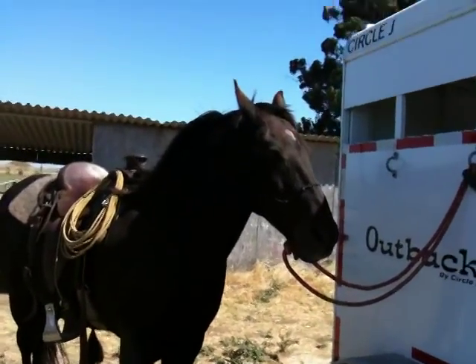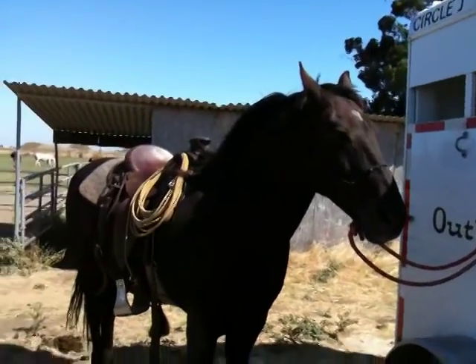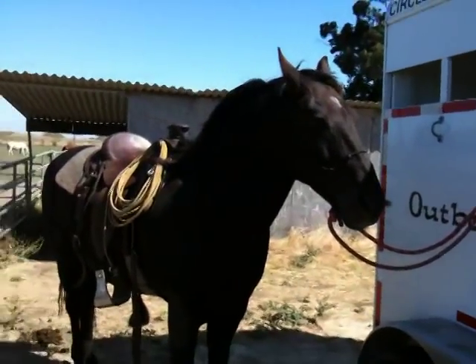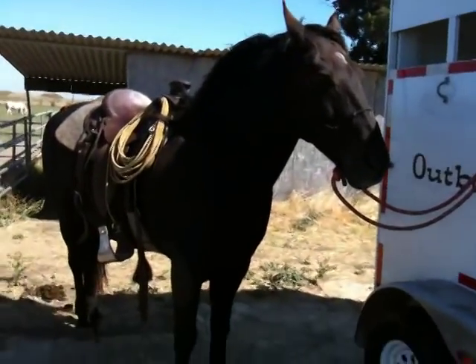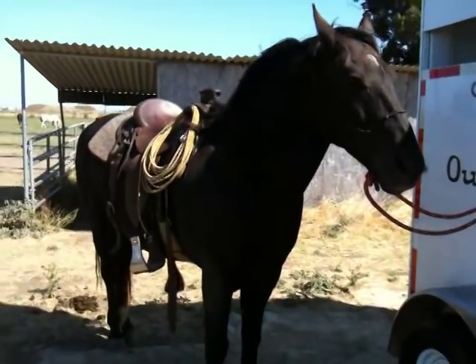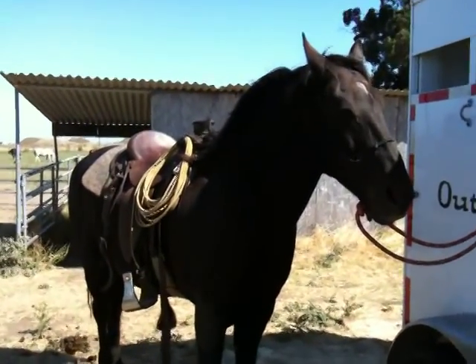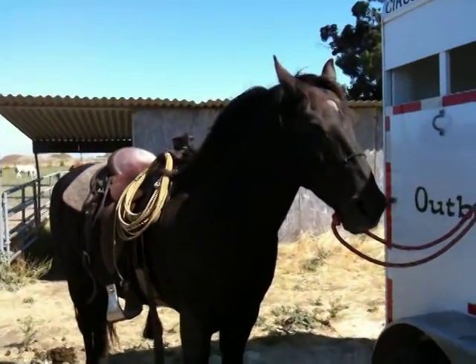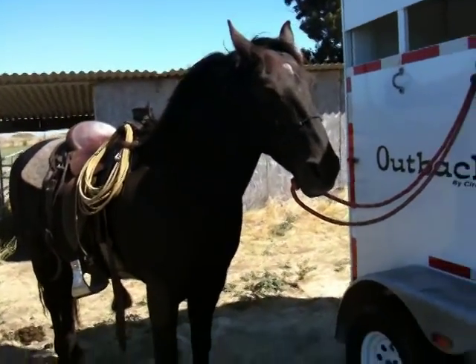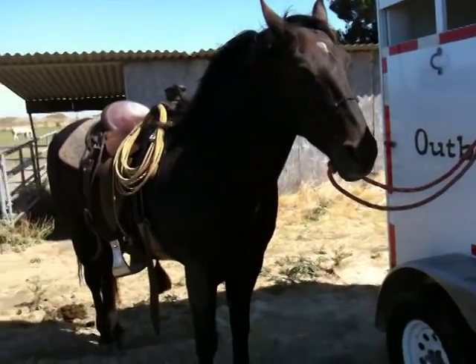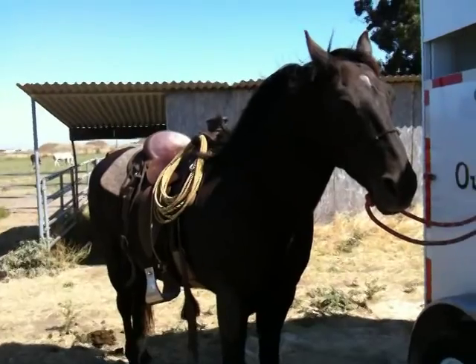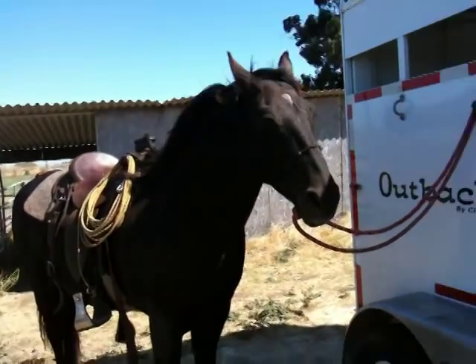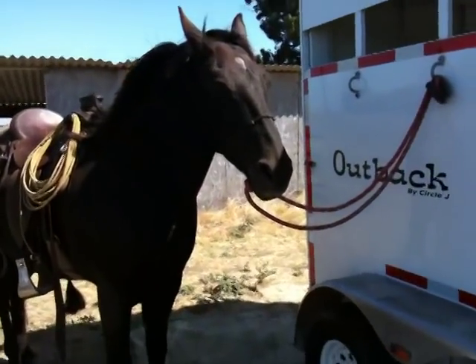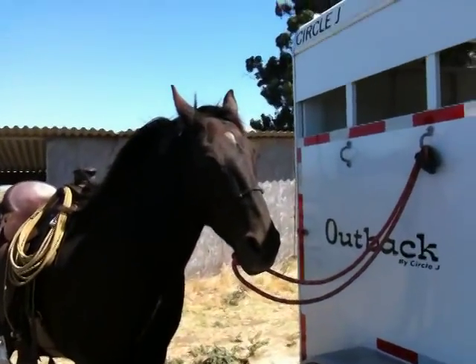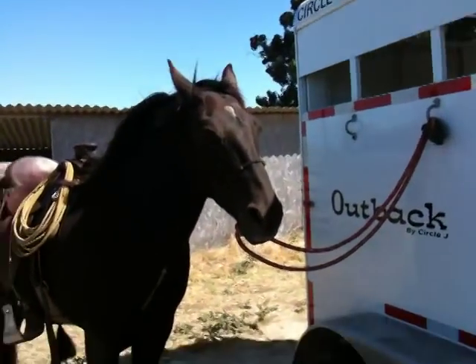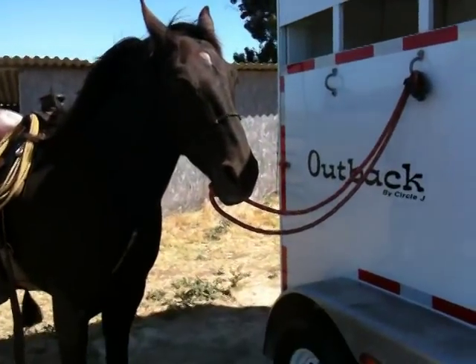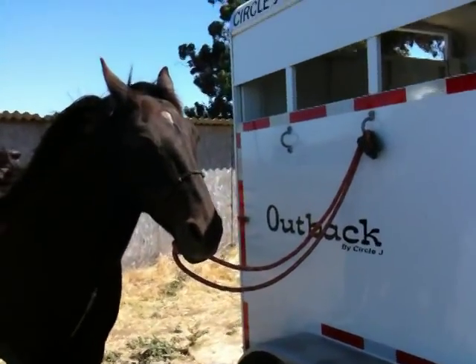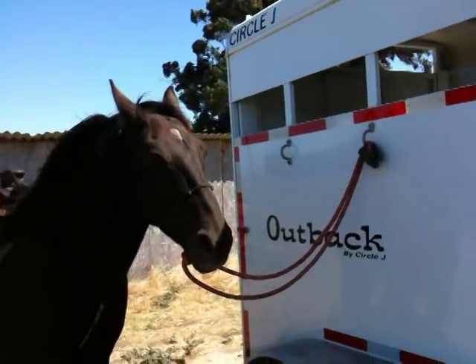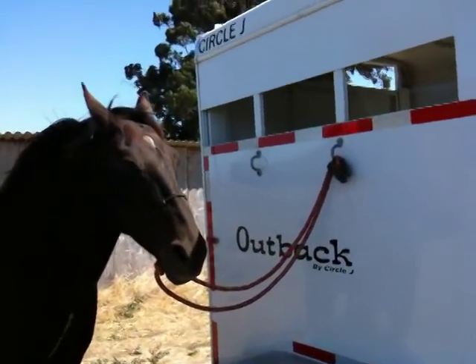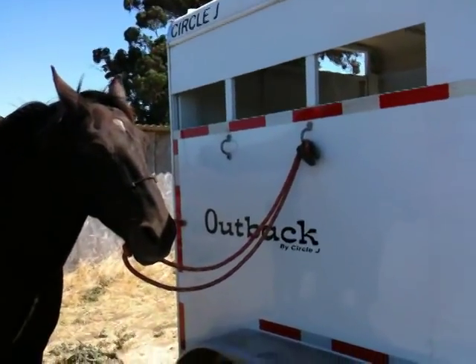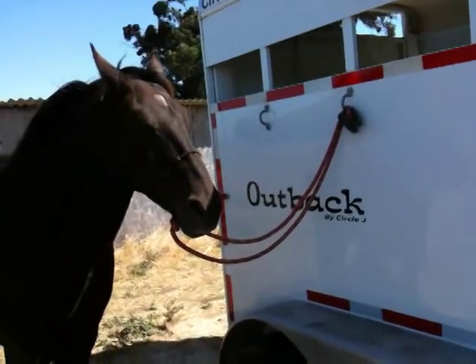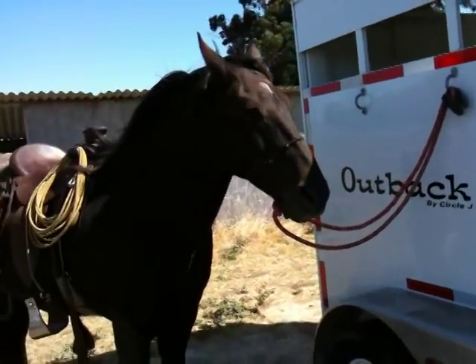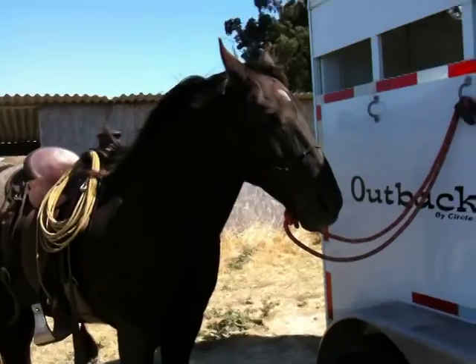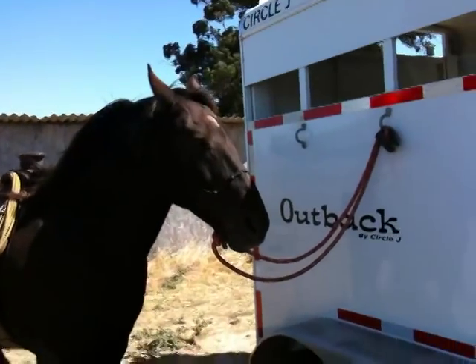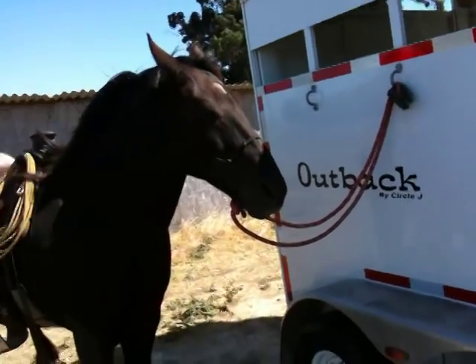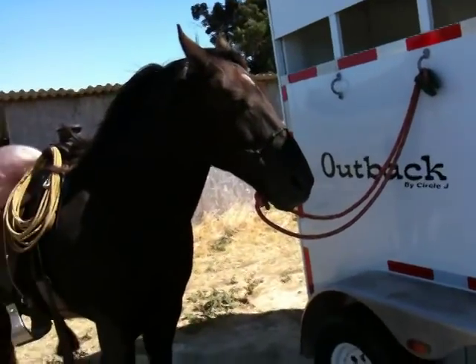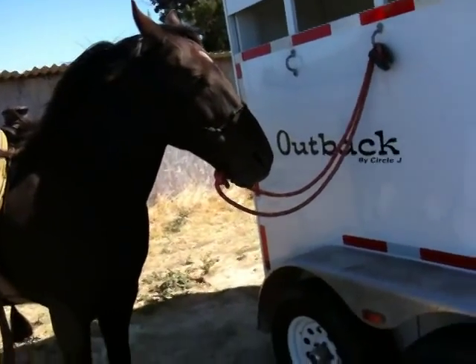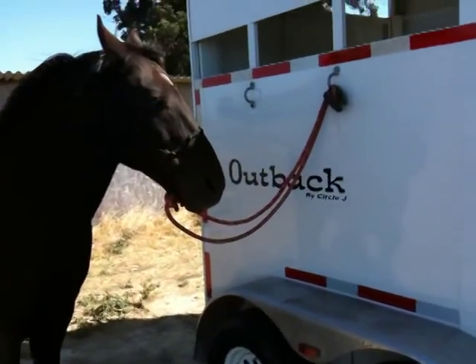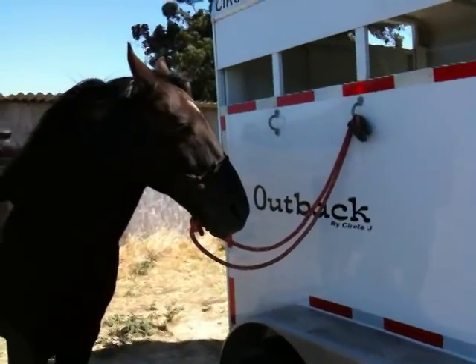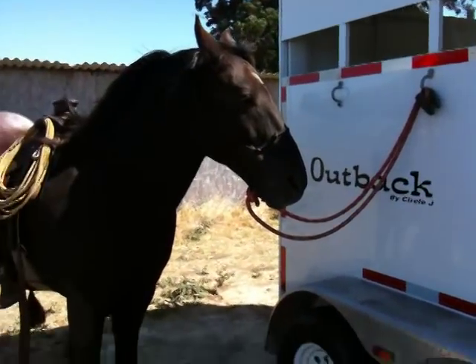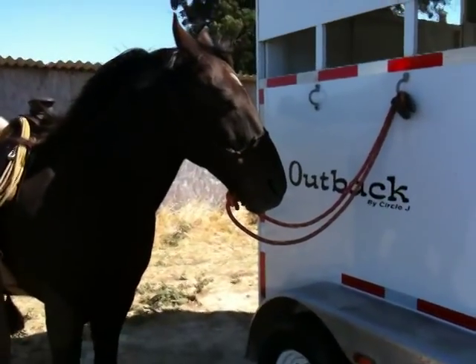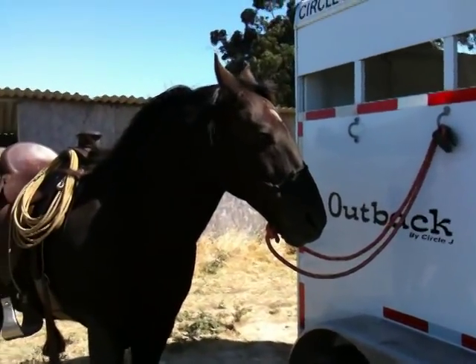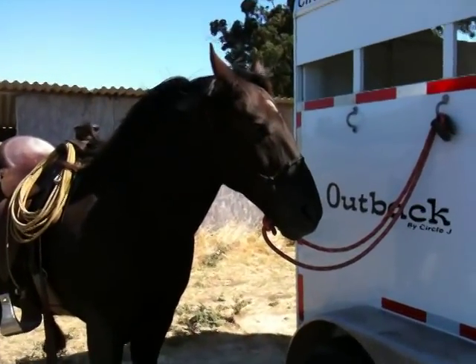Again, the advantages of using a rope halter to ride because you can tie your horse easily. I'm being lazy. I'm taking a shortcut. That's normally bad. Would I recommend this? No. Does it hurt to do it every once in a while? Sure. There's no absolutes in horse training.